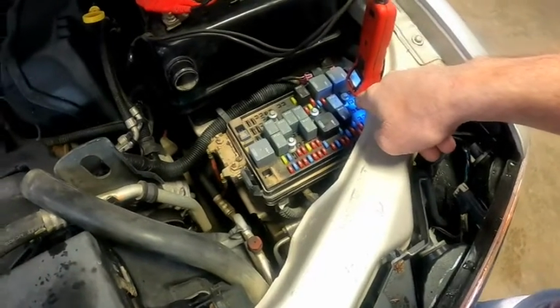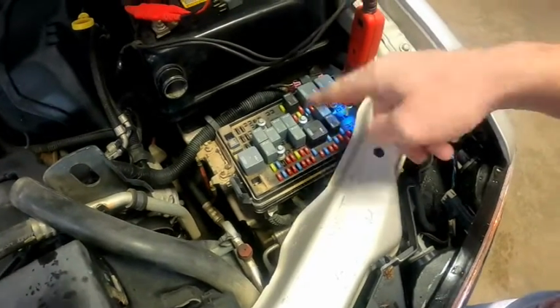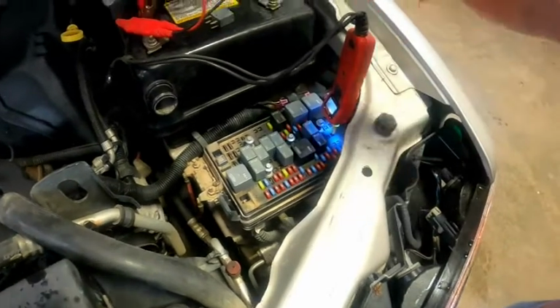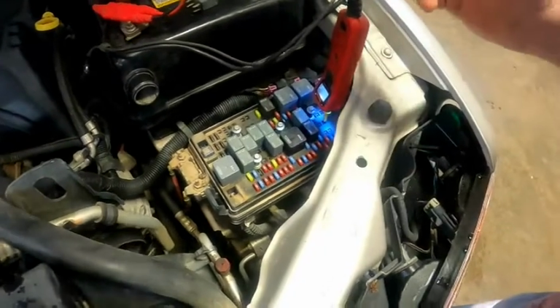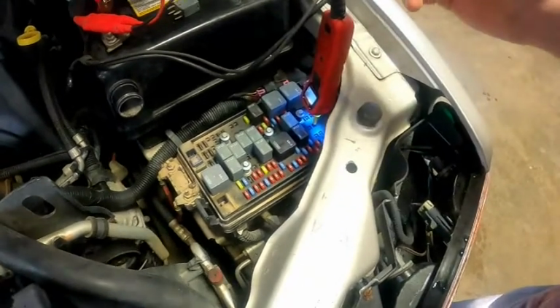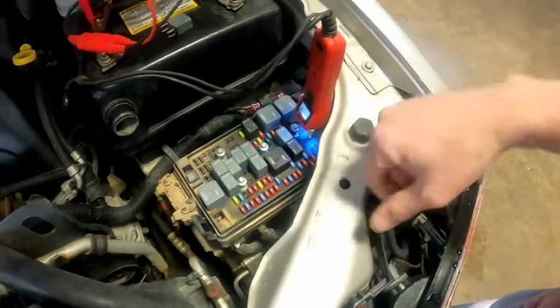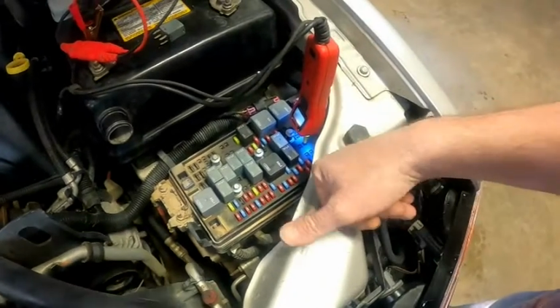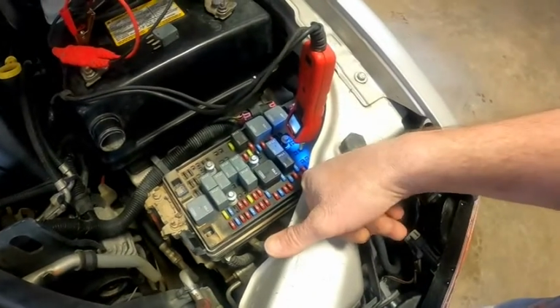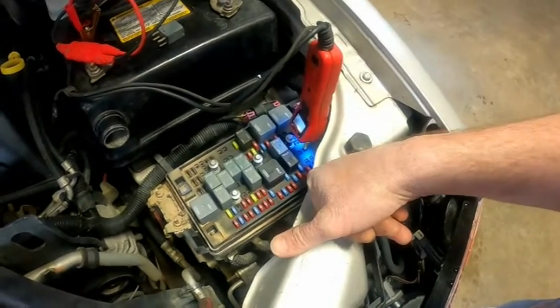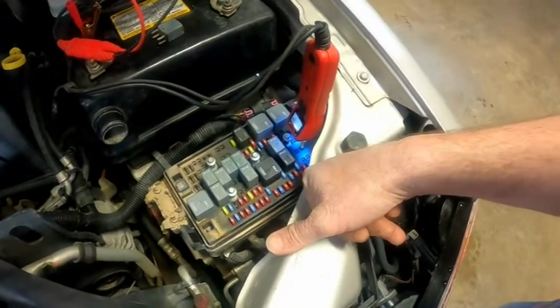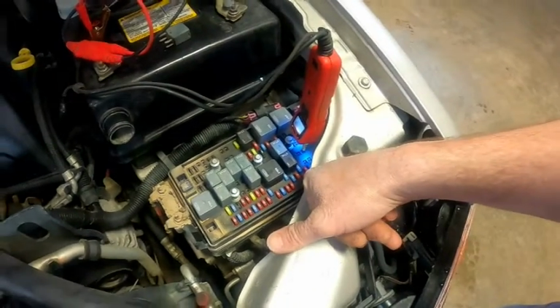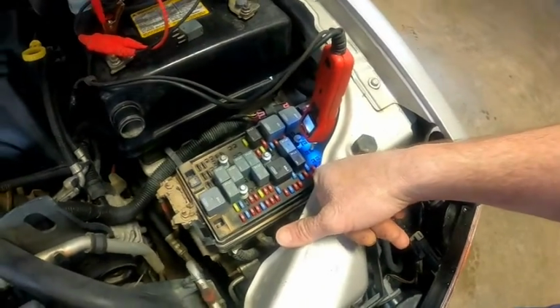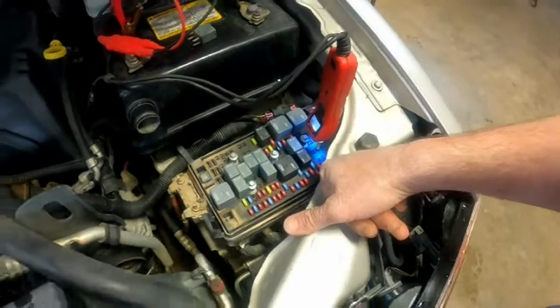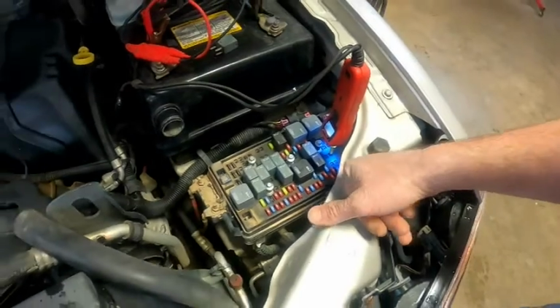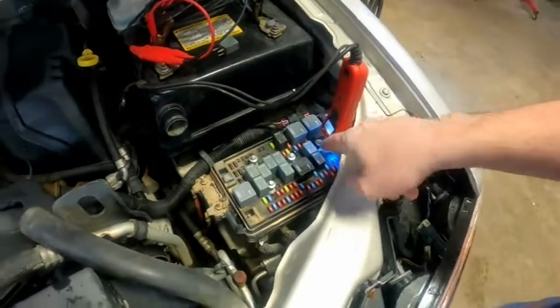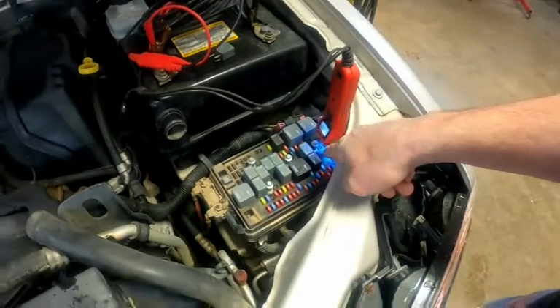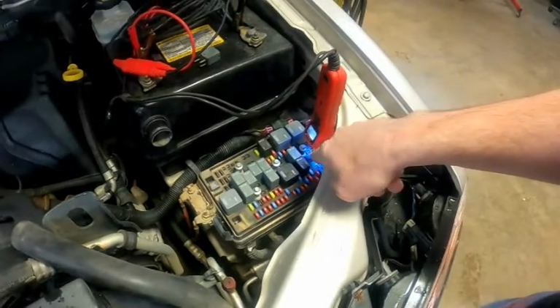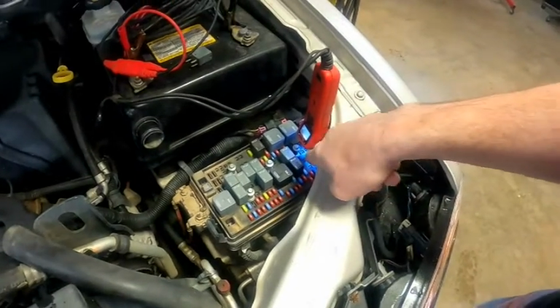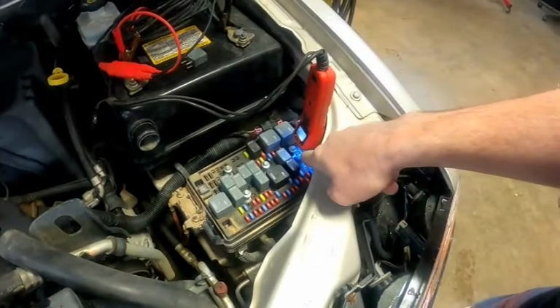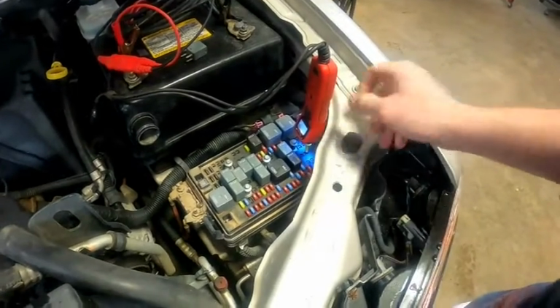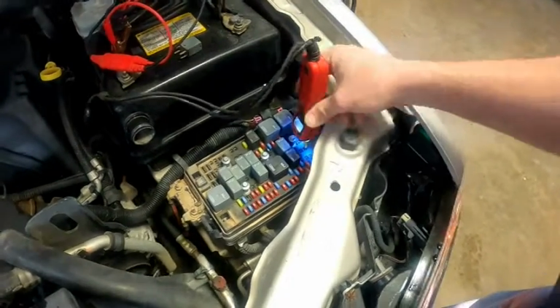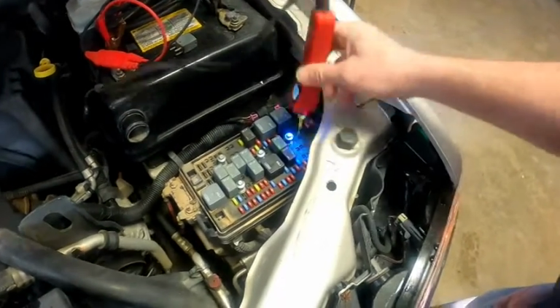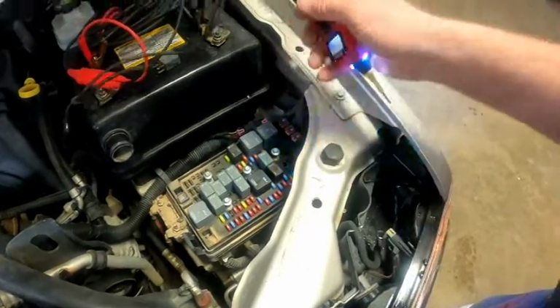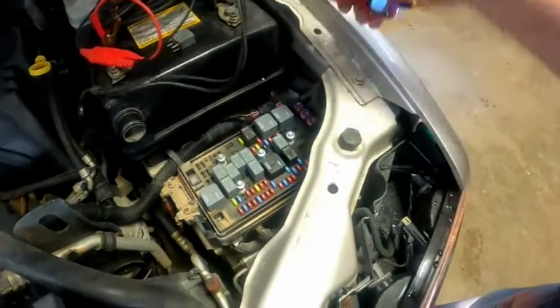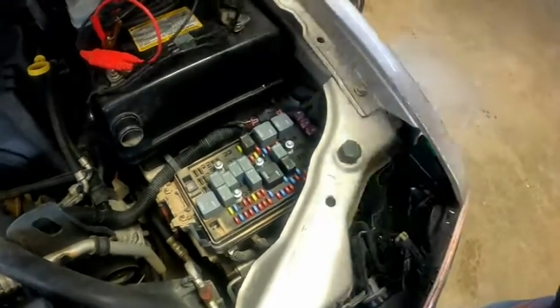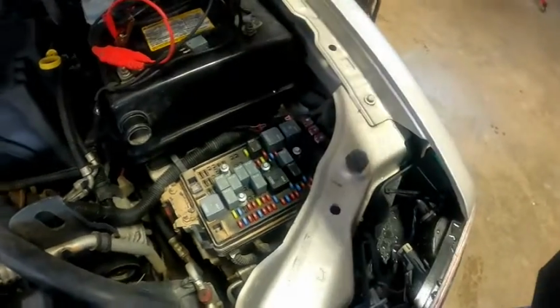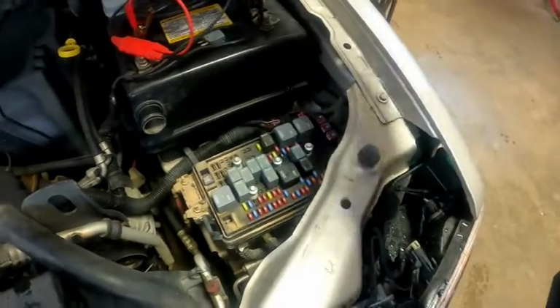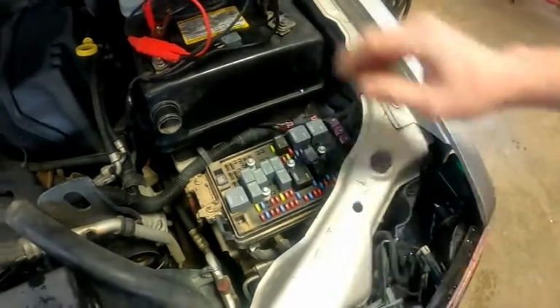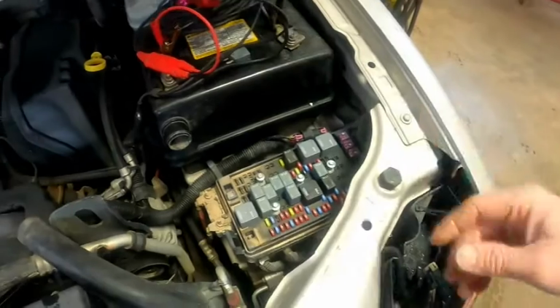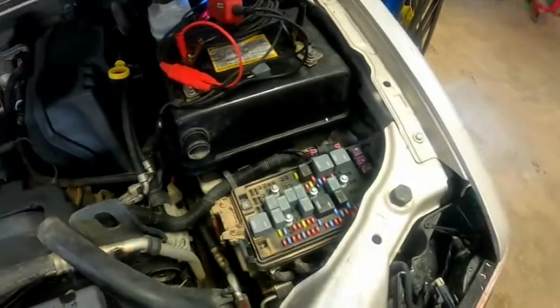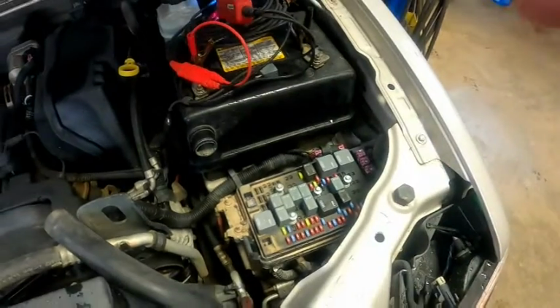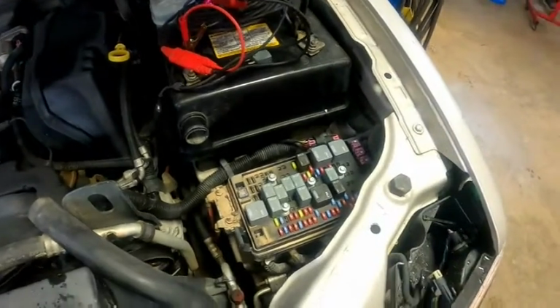Now, could it be a wiring problem? Sure. But before we do anything else, we're going to go ahead and scan the computer and see what we have for codes.